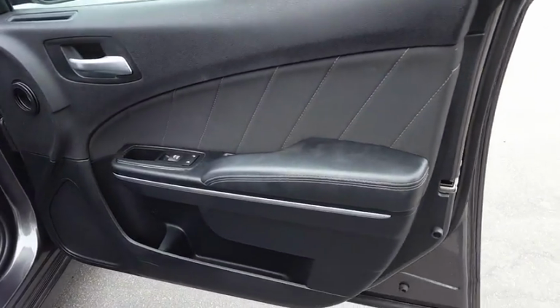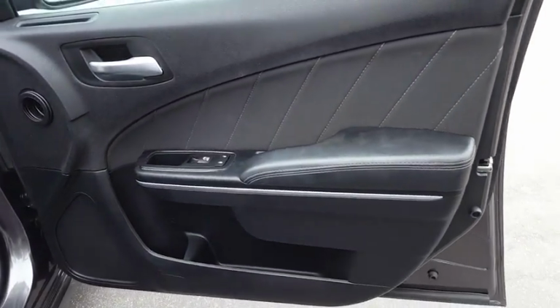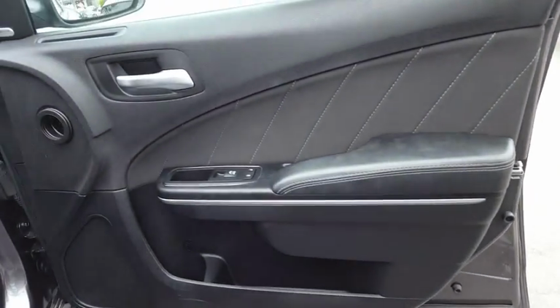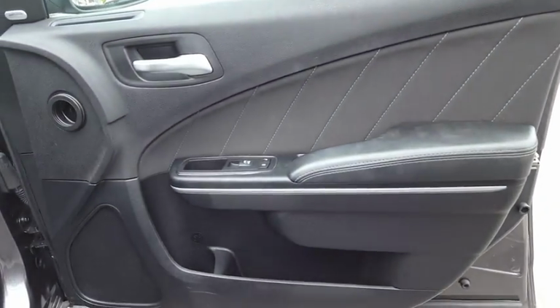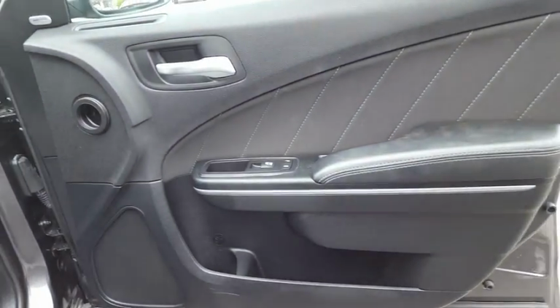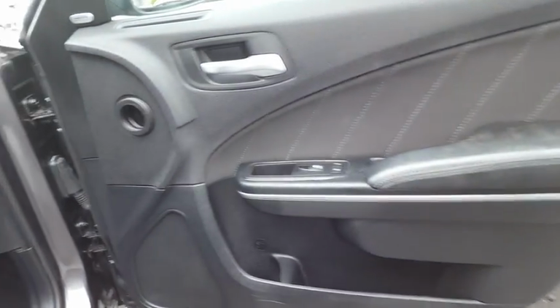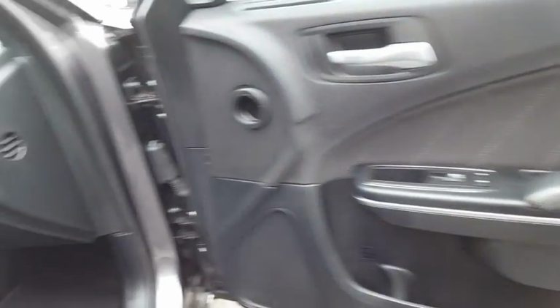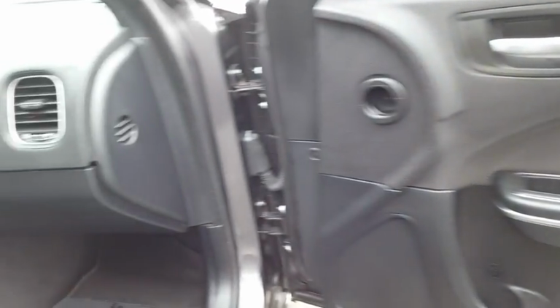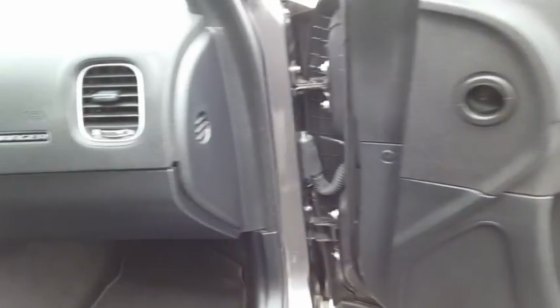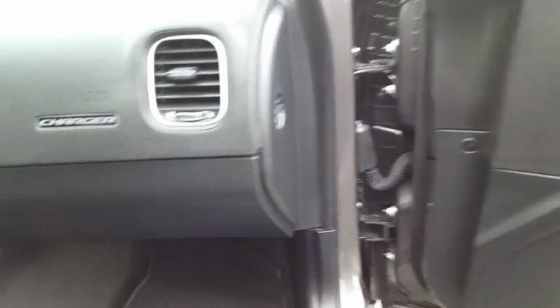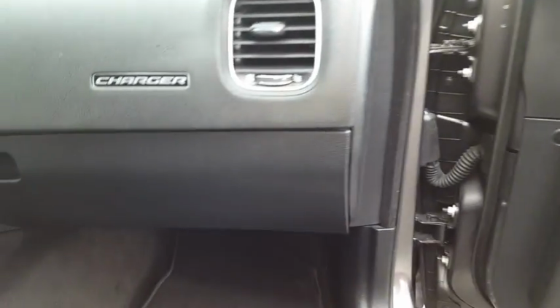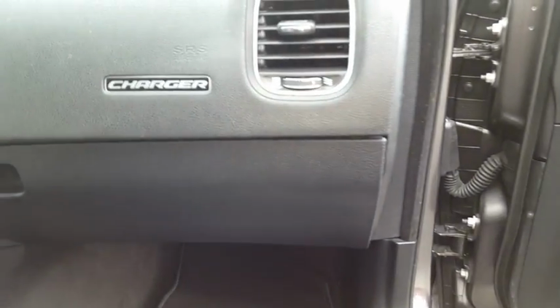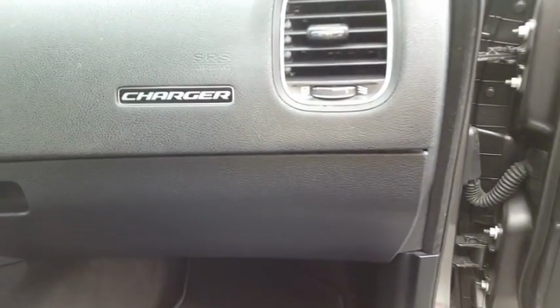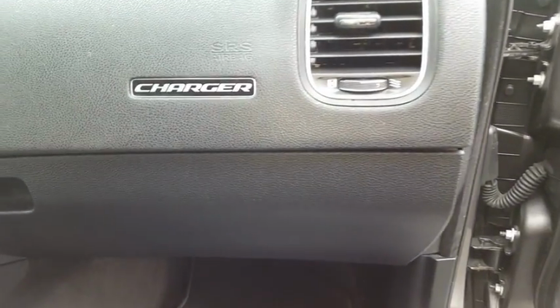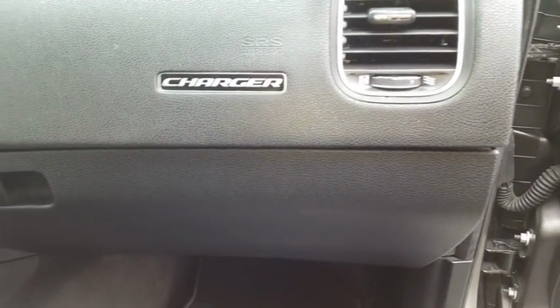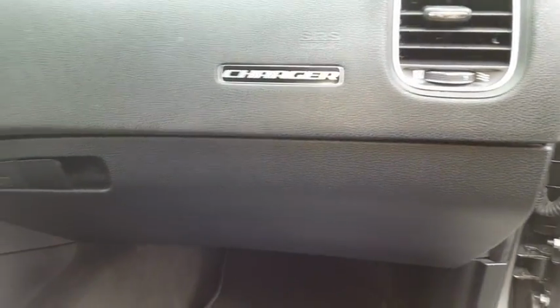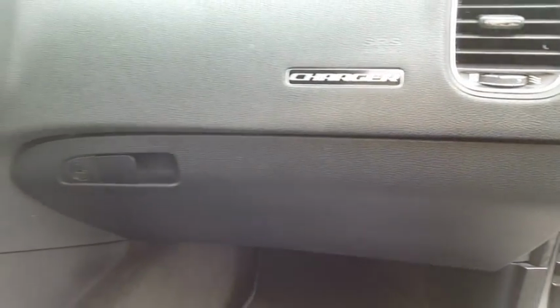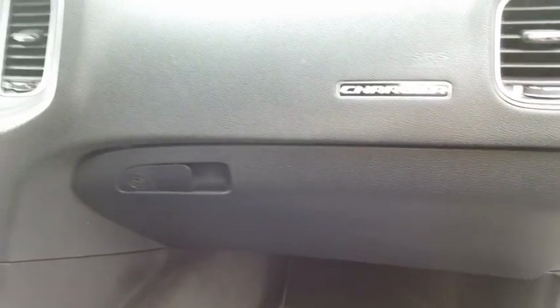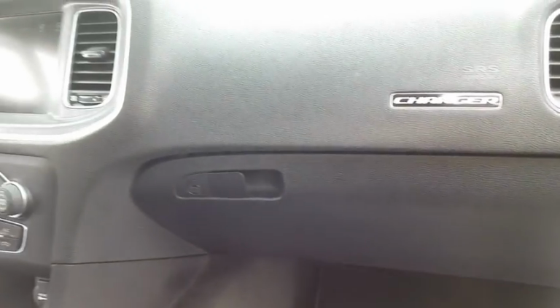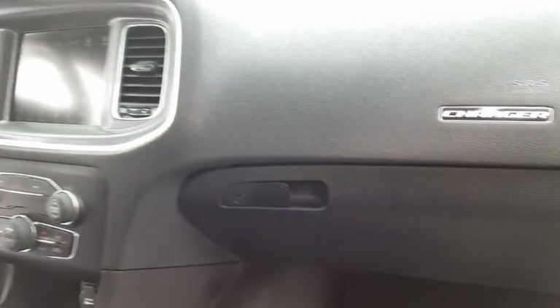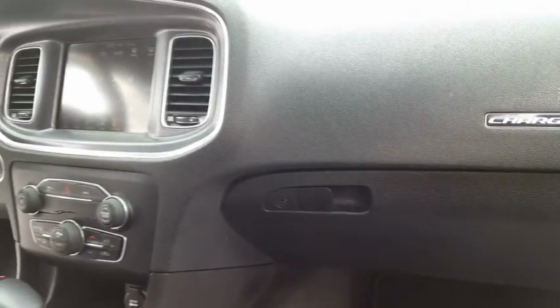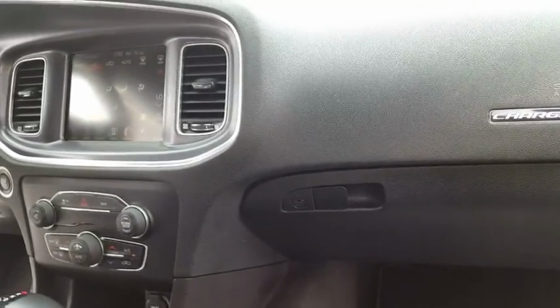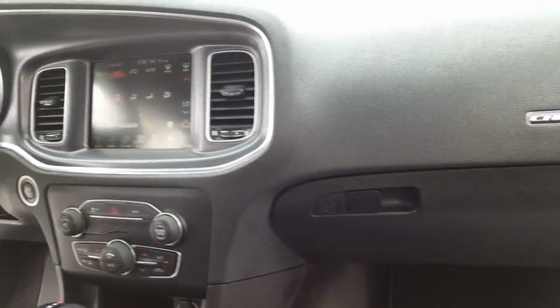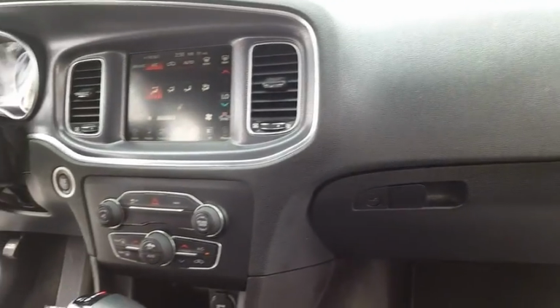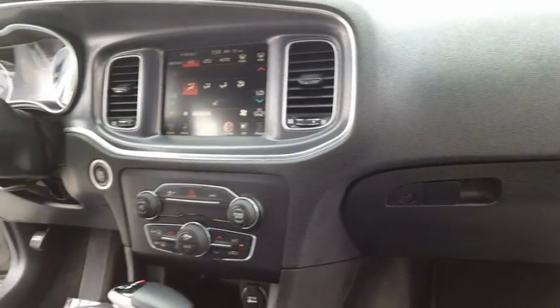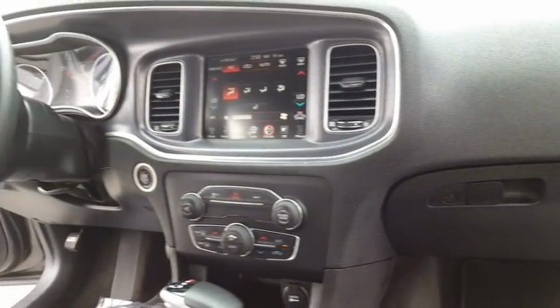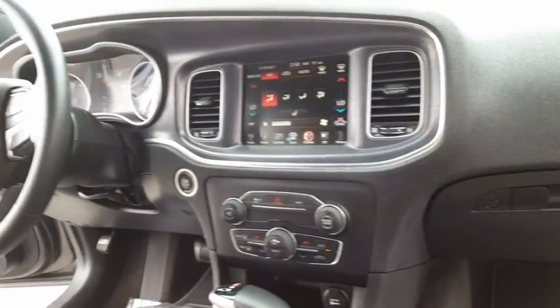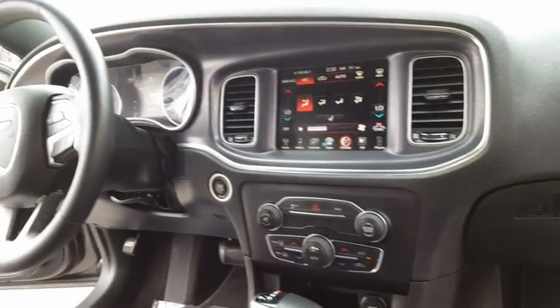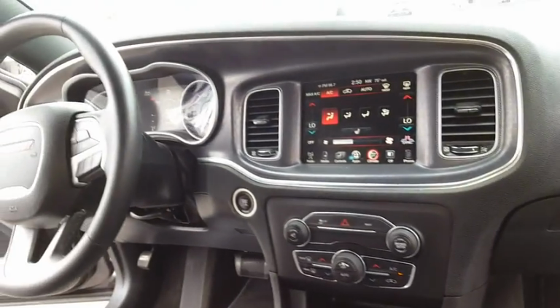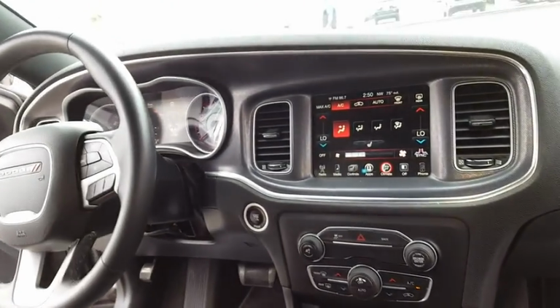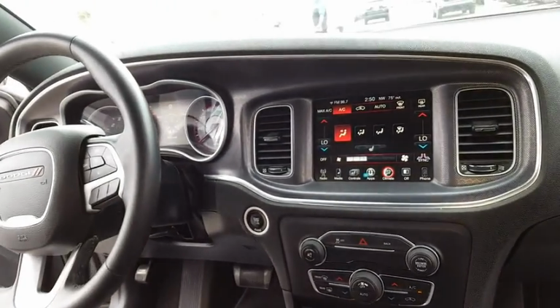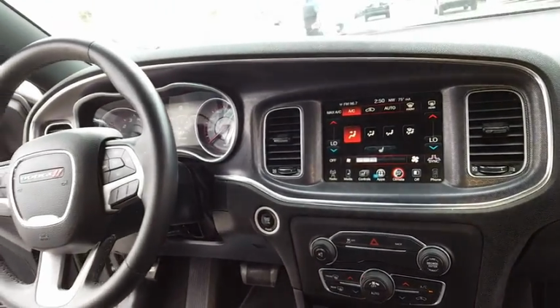Keyless entry, traction control, remote engine start, steering wheel audio controls, stability control, anti-lock braking system, Bluetooth, leather-wrapped steering wheel, power steering, adjustable steering wheel, keyless start, cruise control.